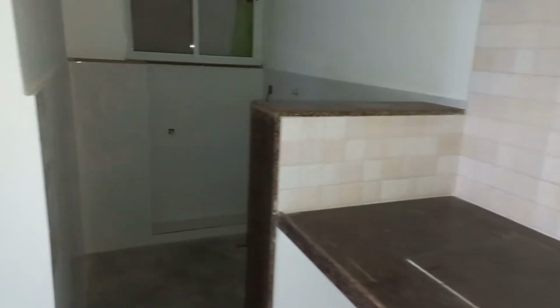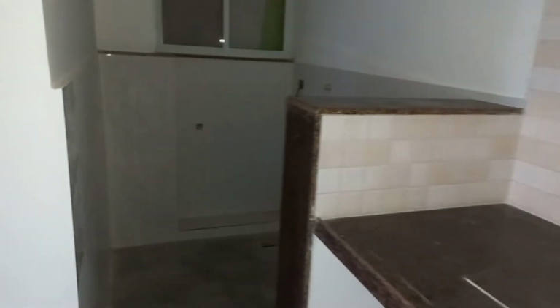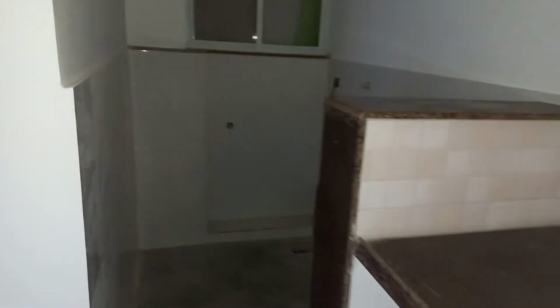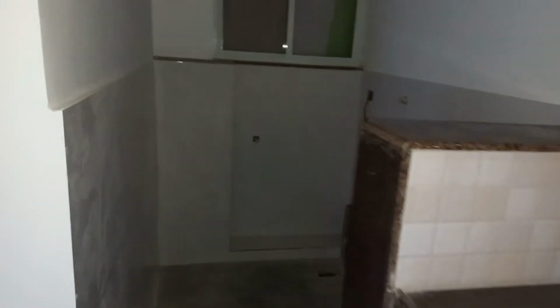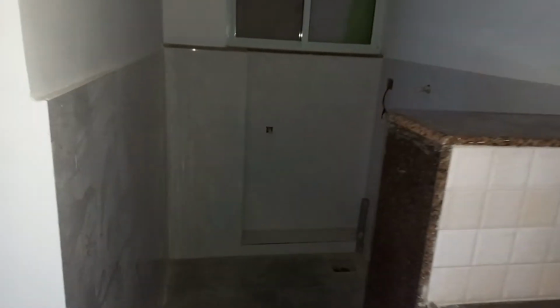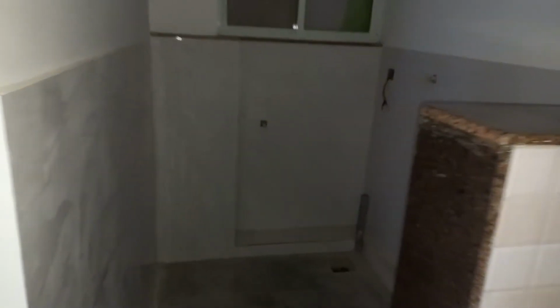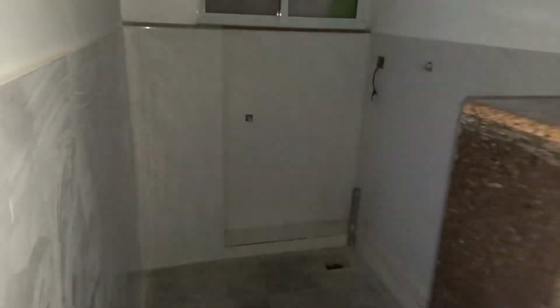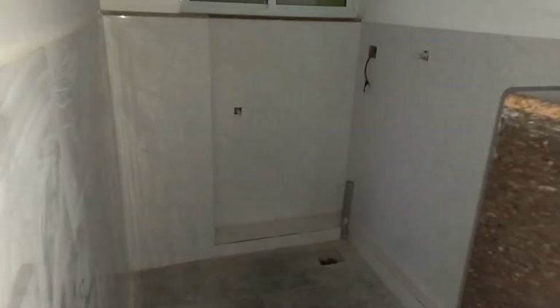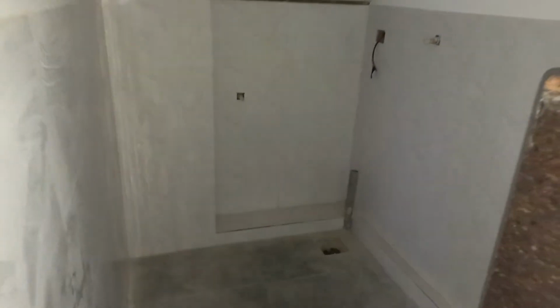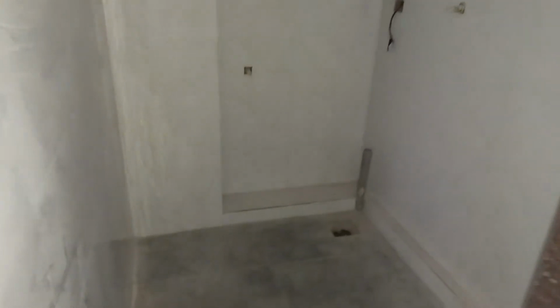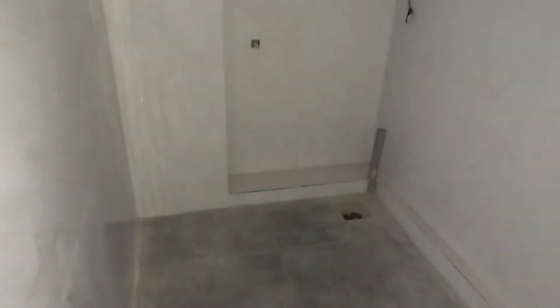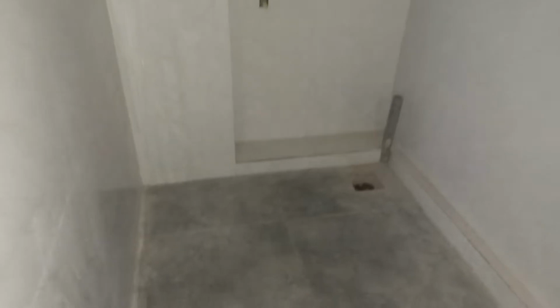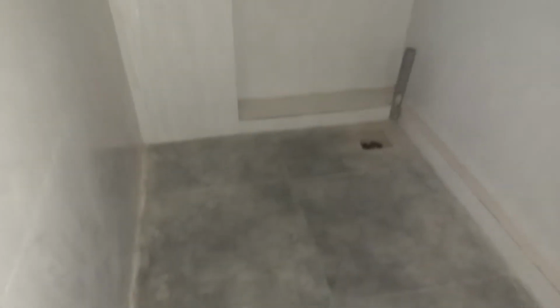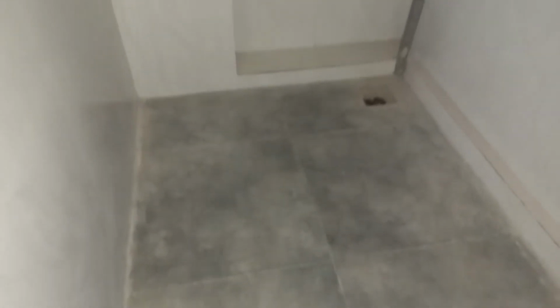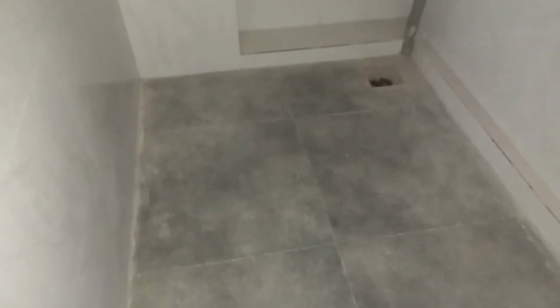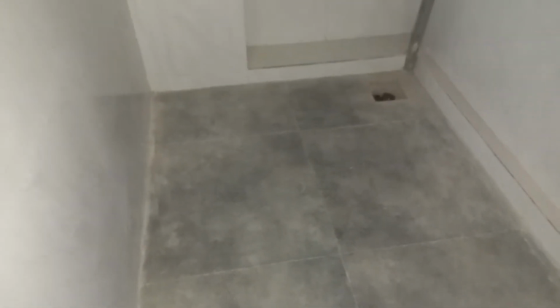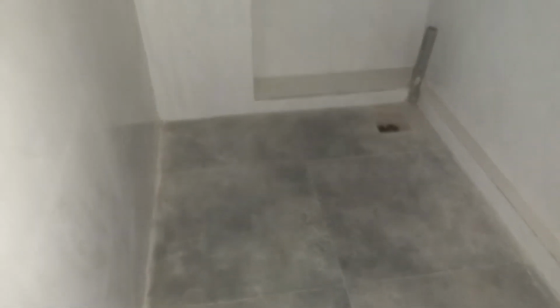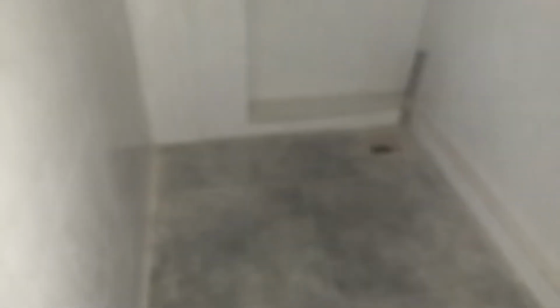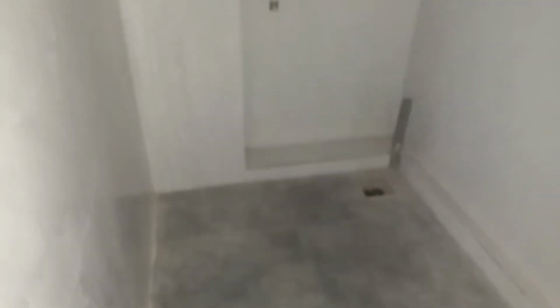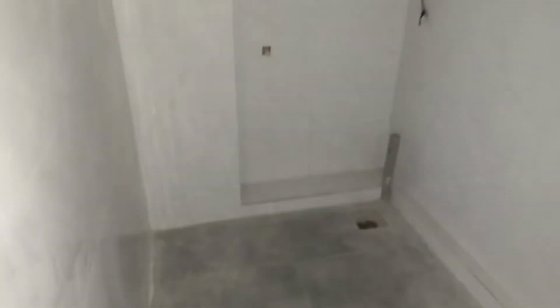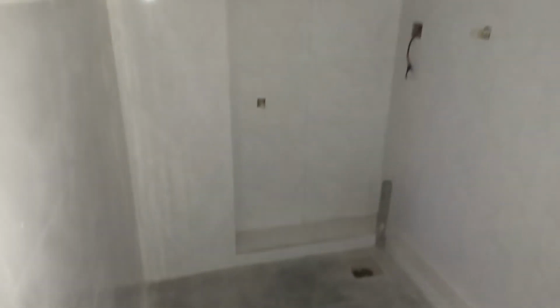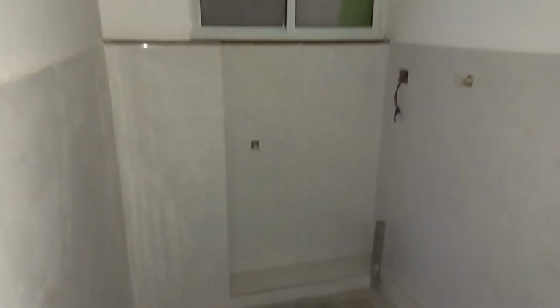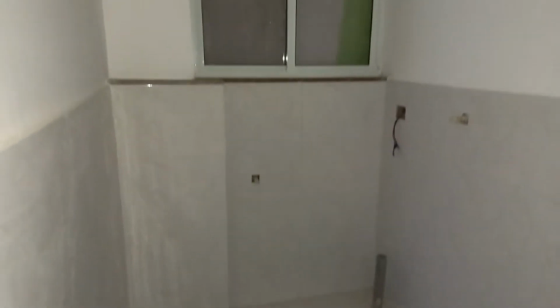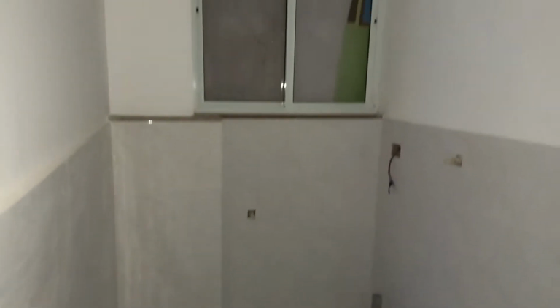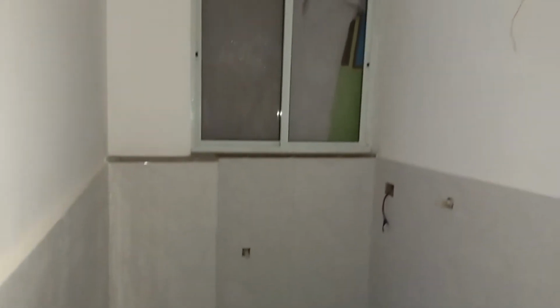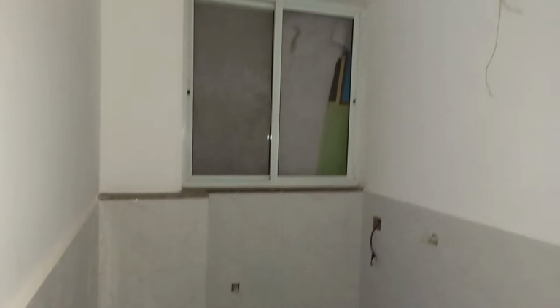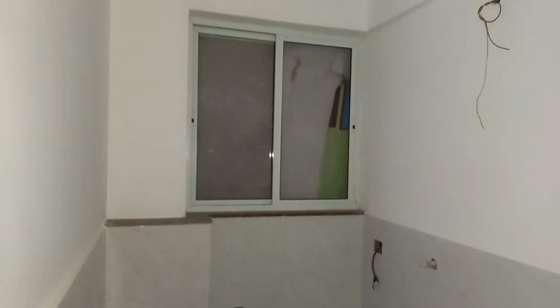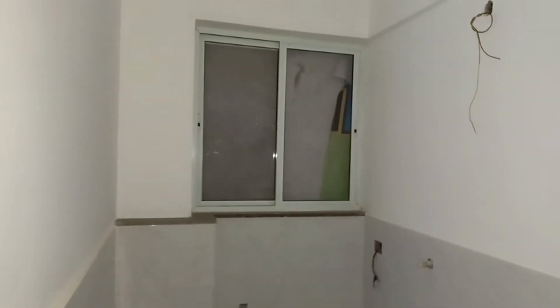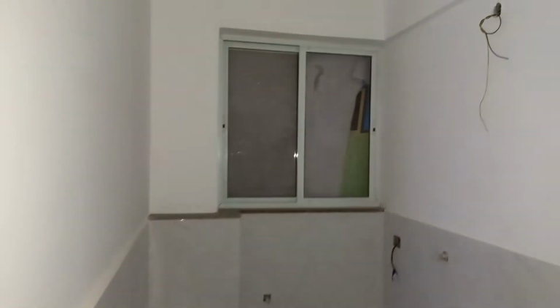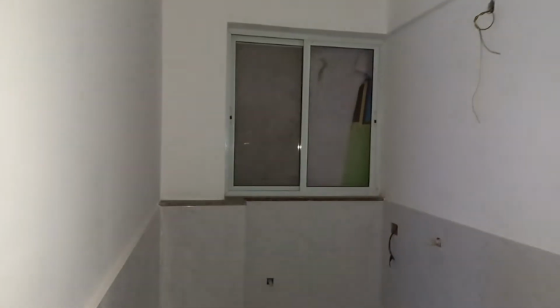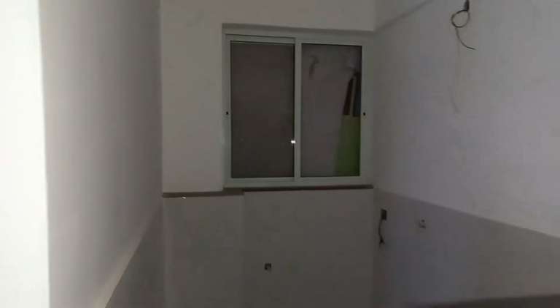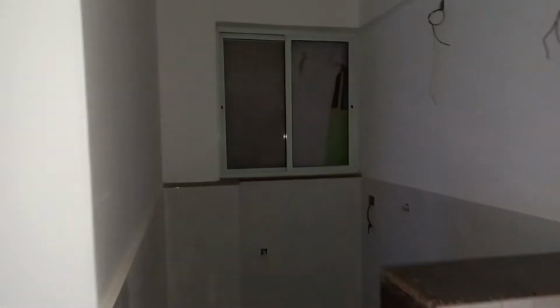Beside that you will get this dry balcony area. The dry balcony area is having a size of 6 feet by 4 feet, with a window for cross ventilation.